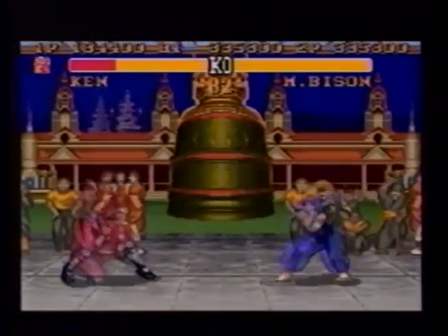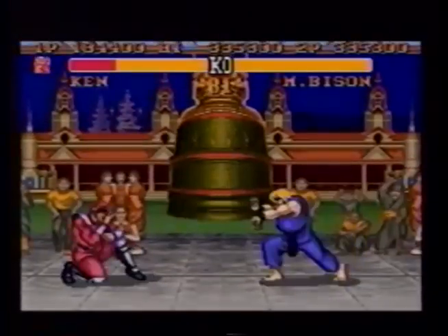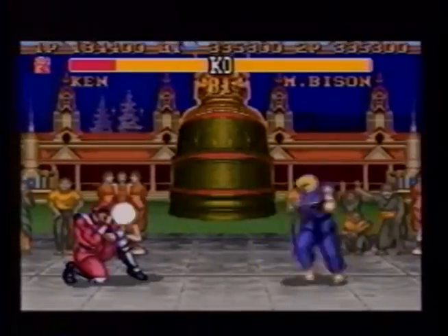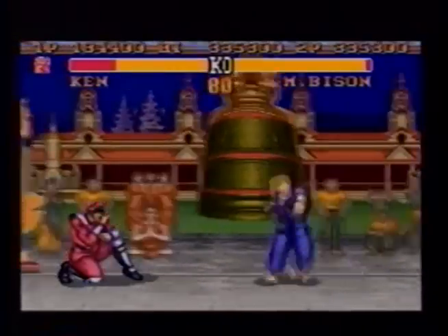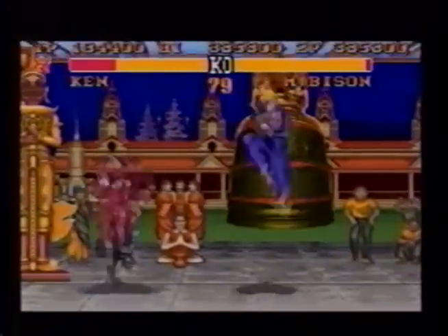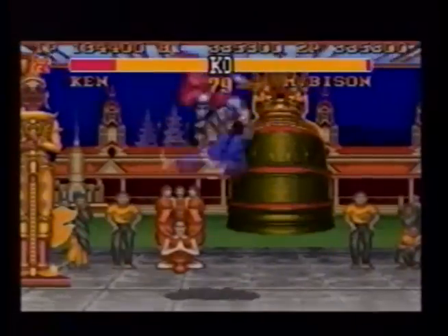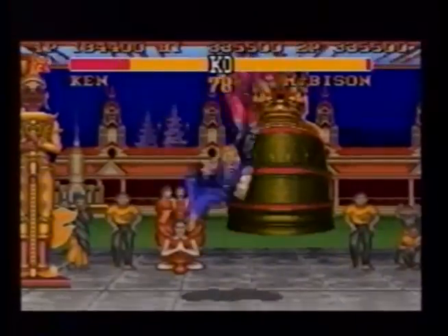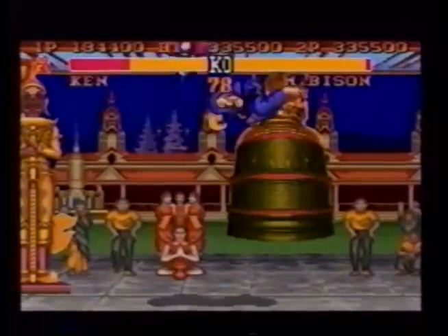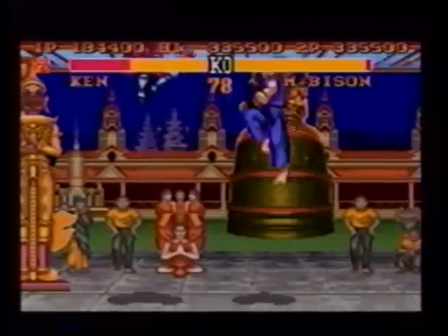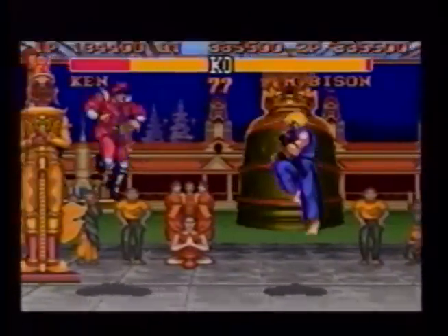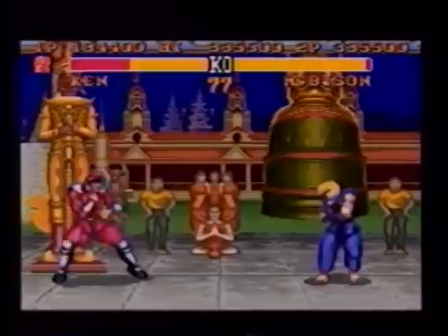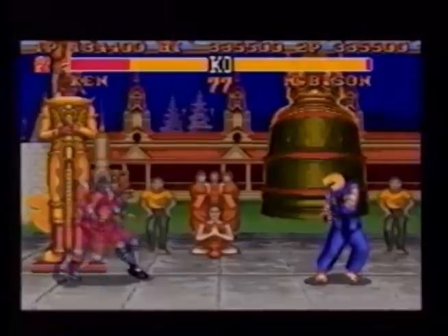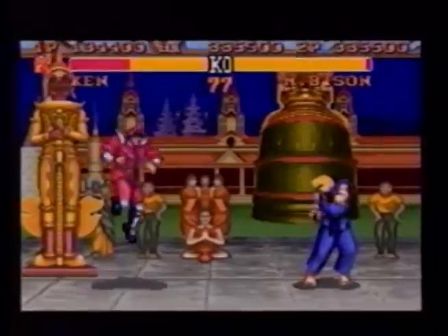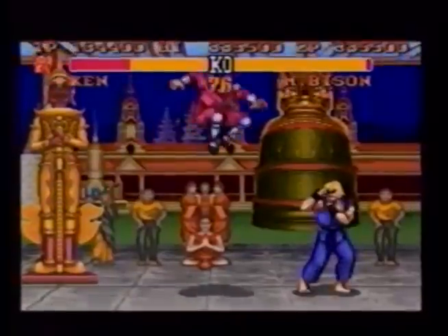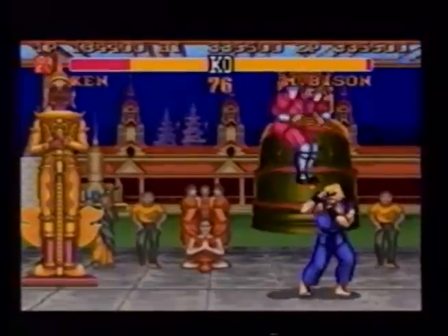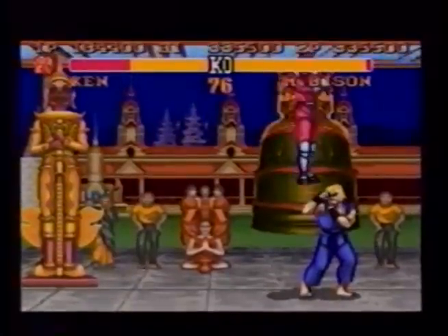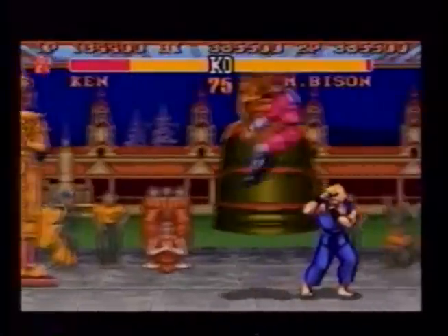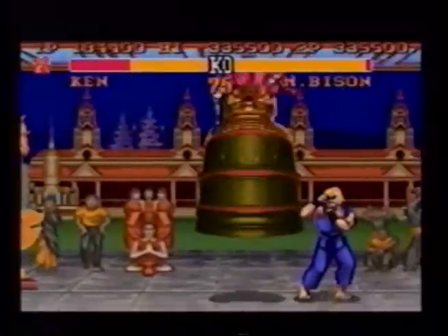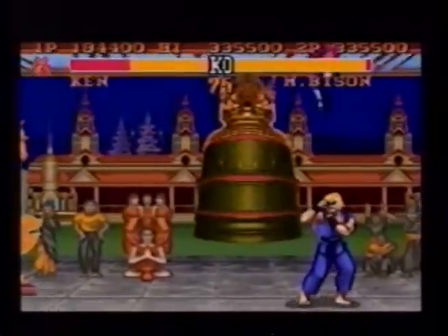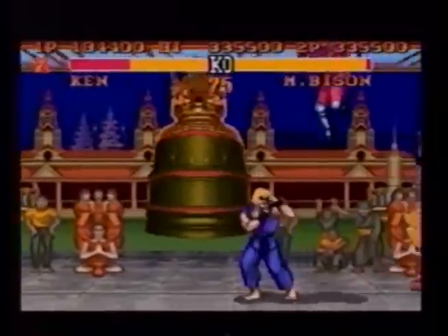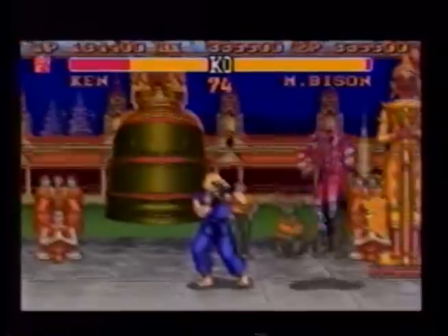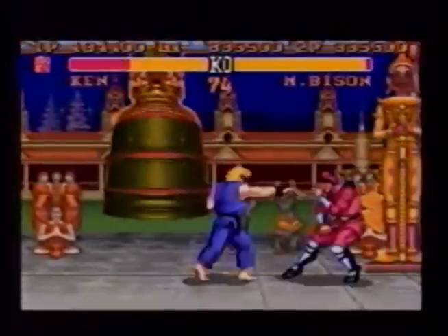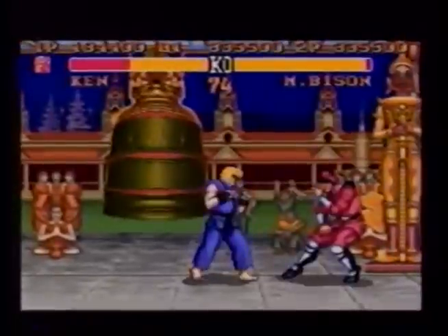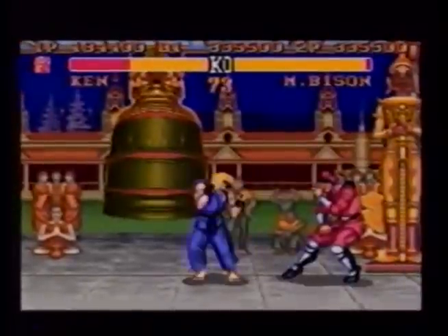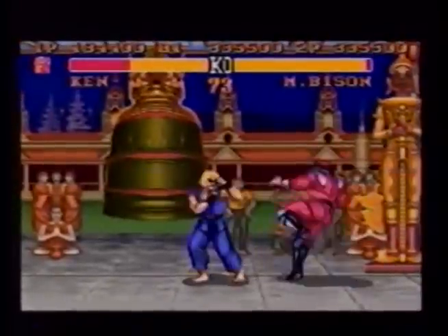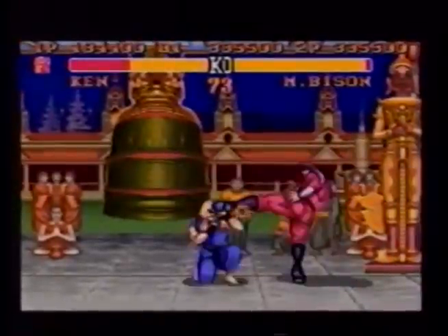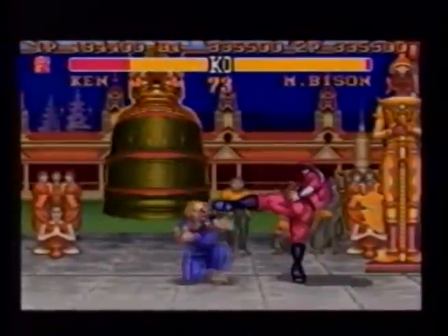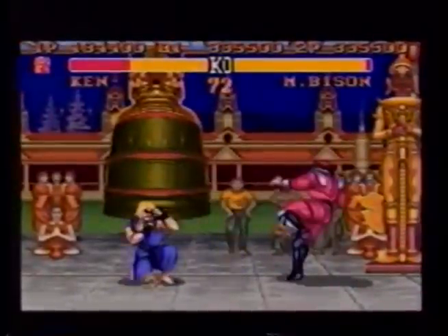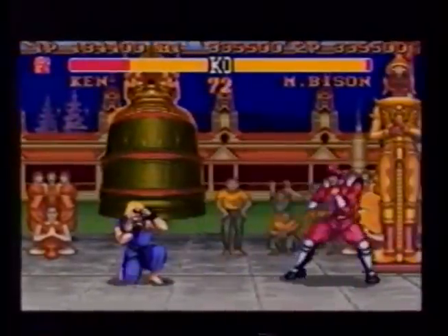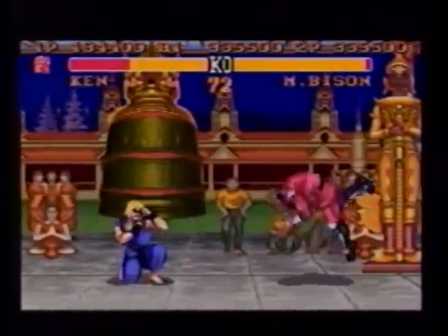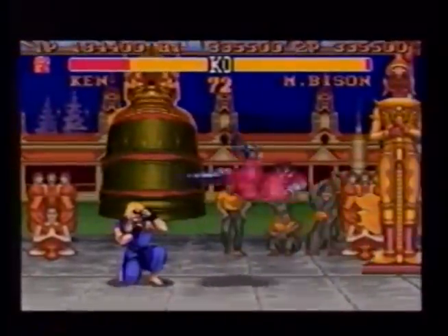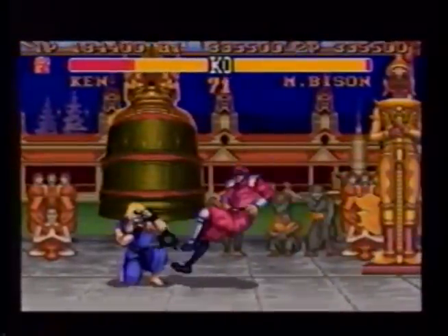After stomping your opponent's head in, you can control where M. Bison lands. M. Bison will move left to right or right to left depending on the direction of the joystick rotation.